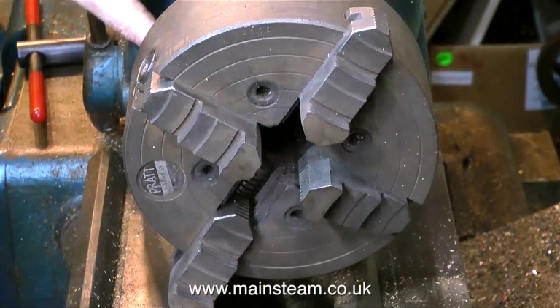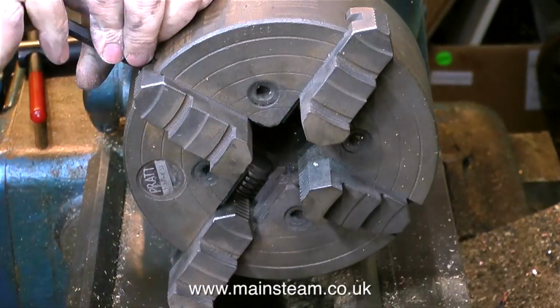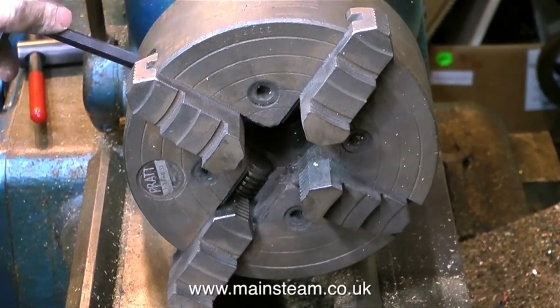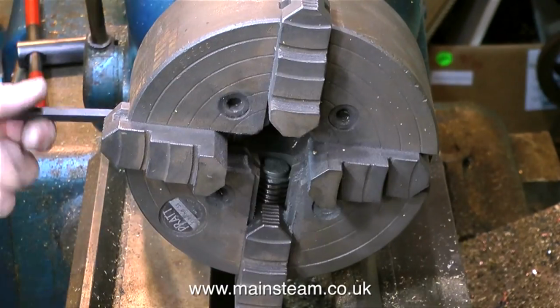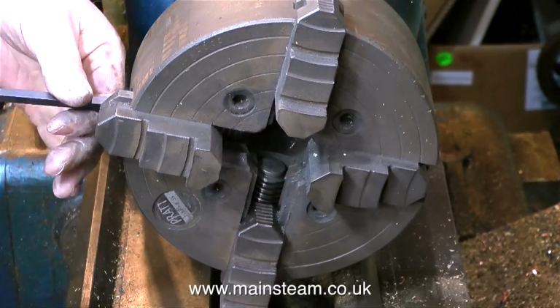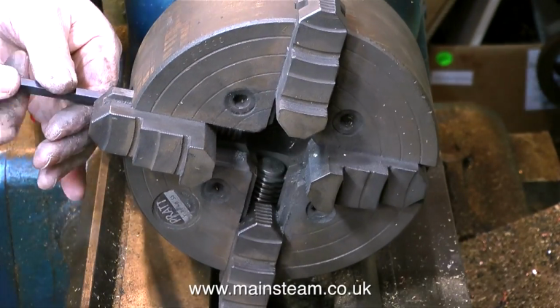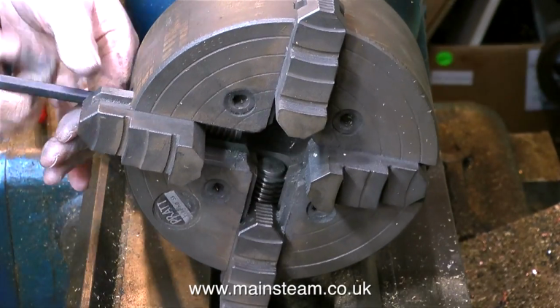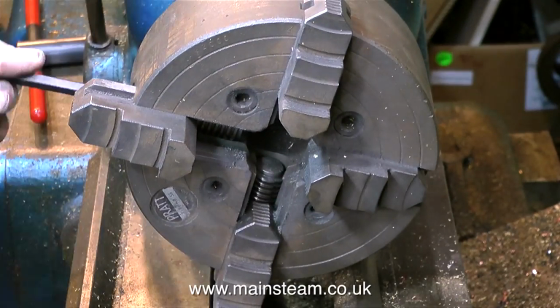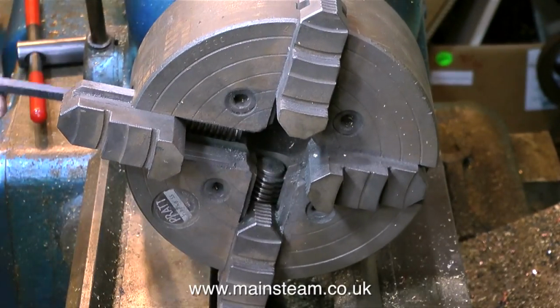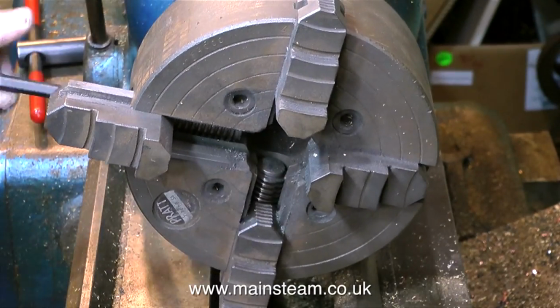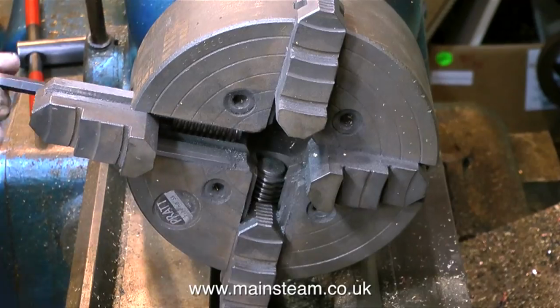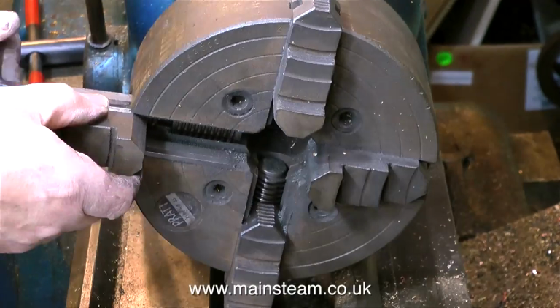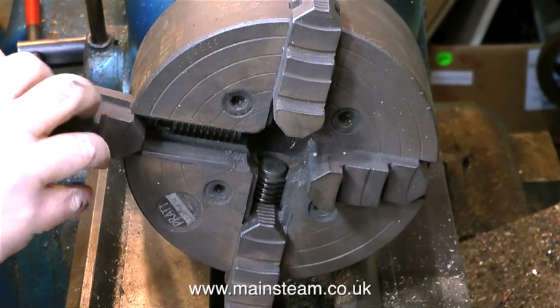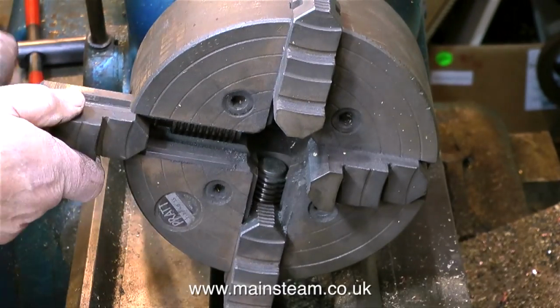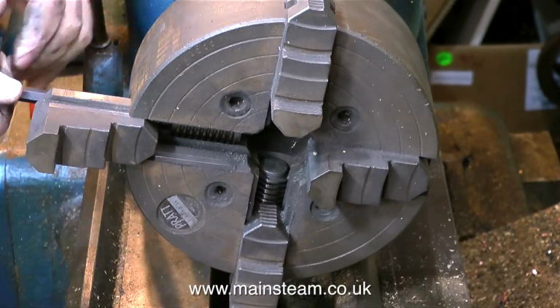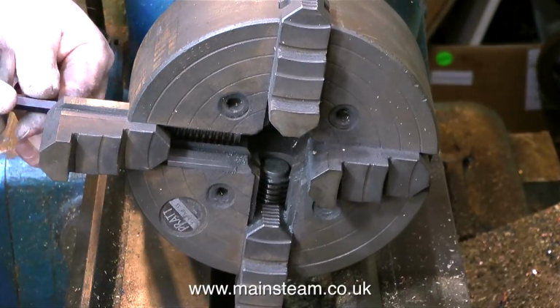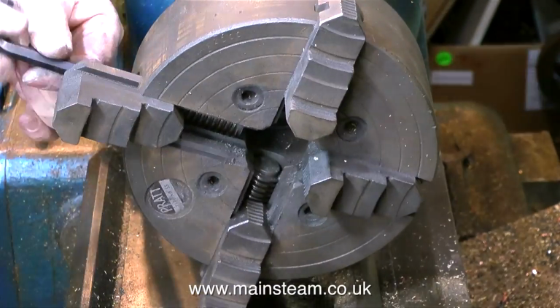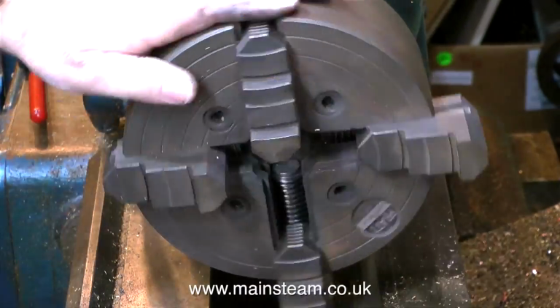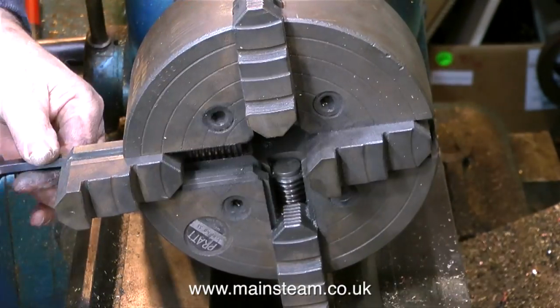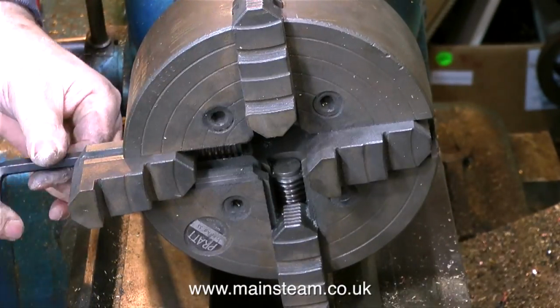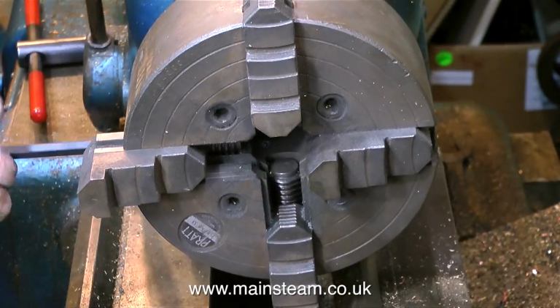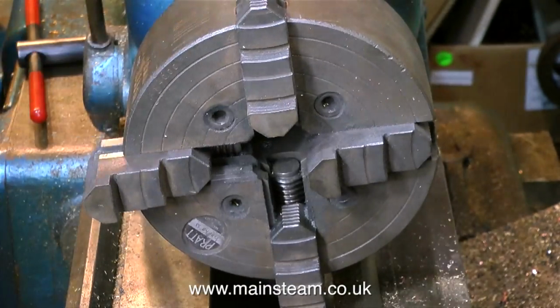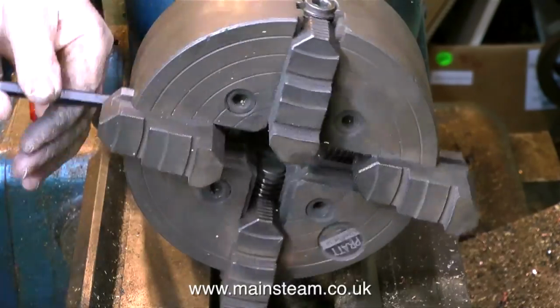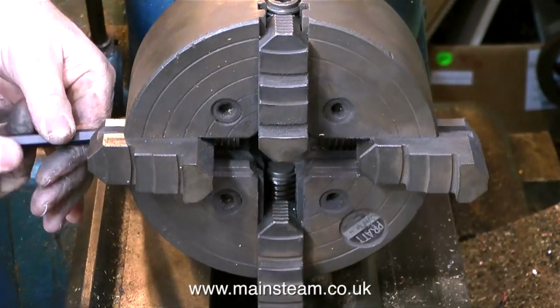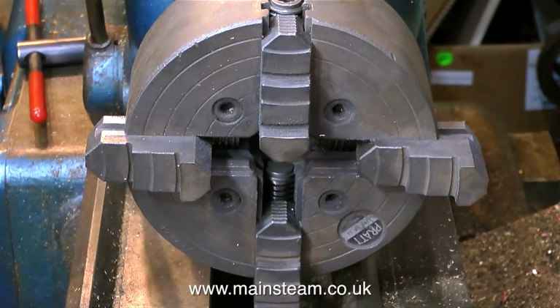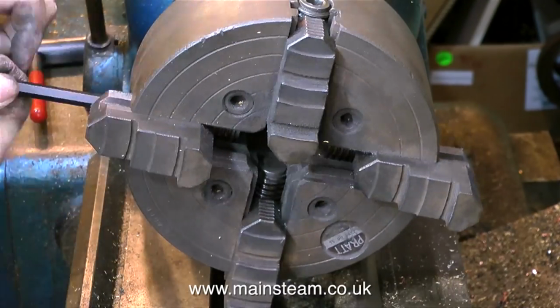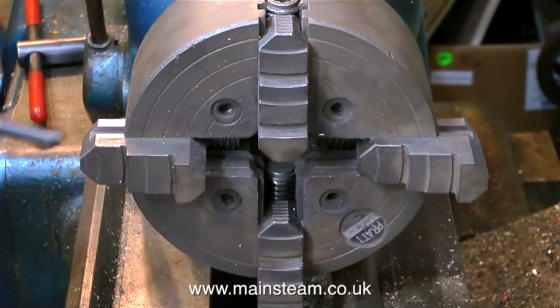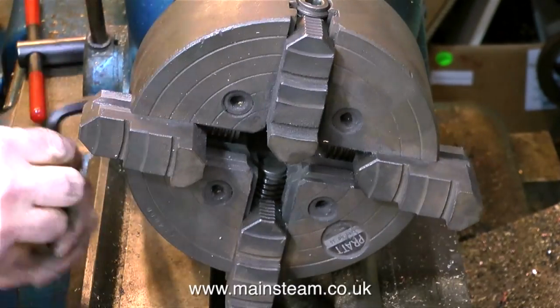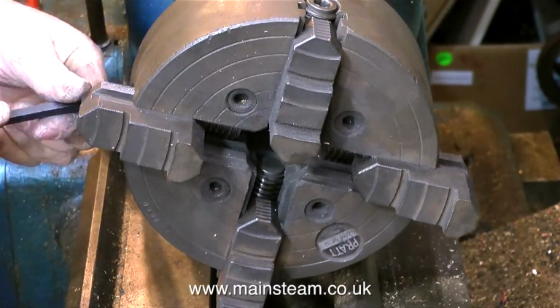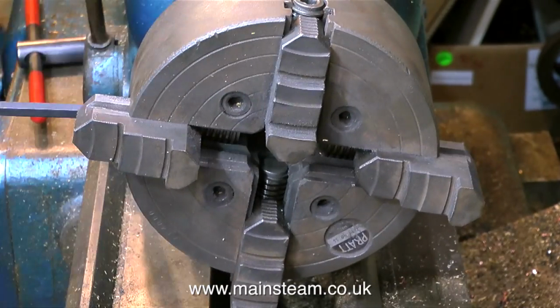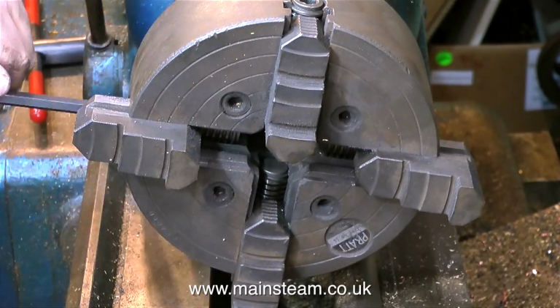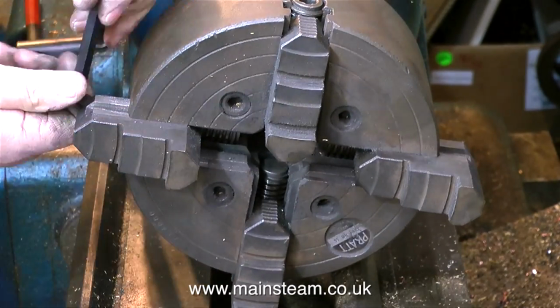At the moment this clip is showing me reversing the jaws, because although the chuck is more than large enough to hold this driving wheel, the lathe only has a centre height of six inches, so the chuck jaws would just bash into the bed, which would be no good at all.